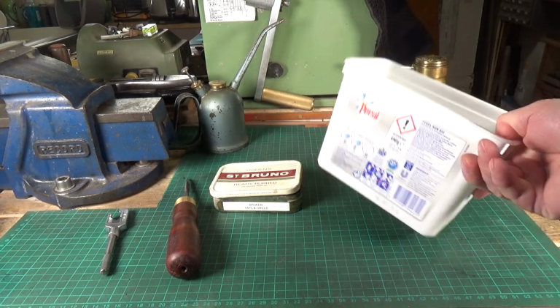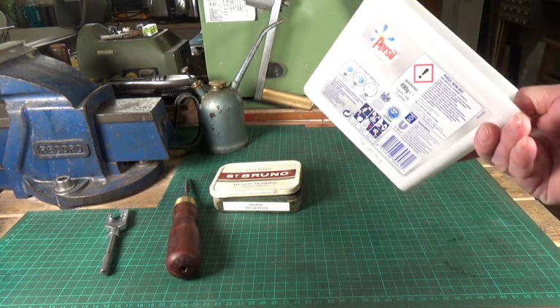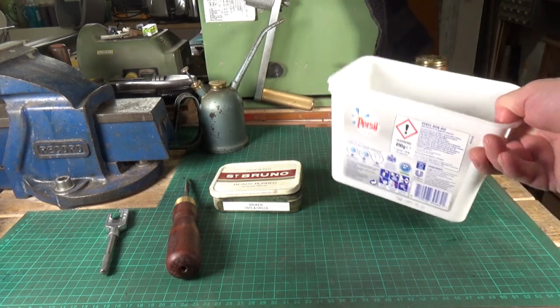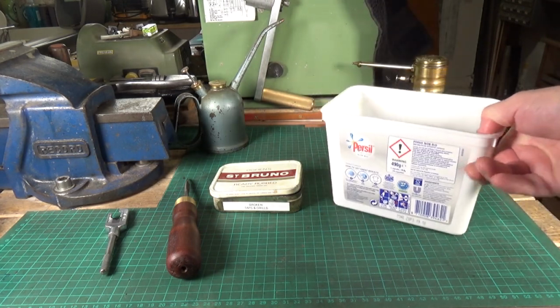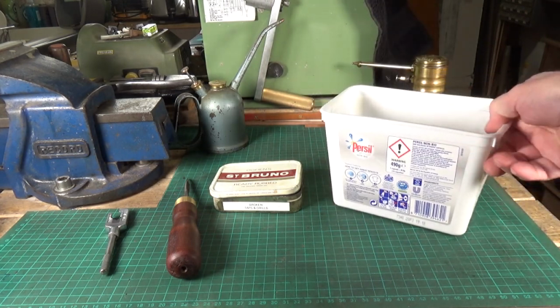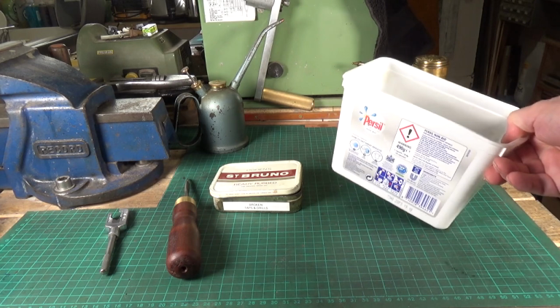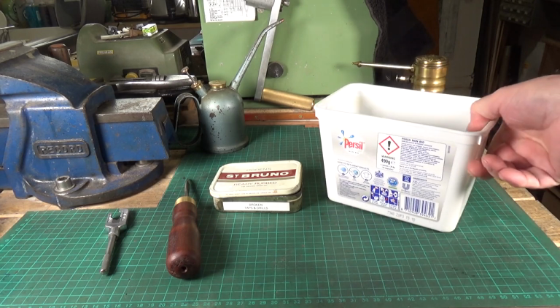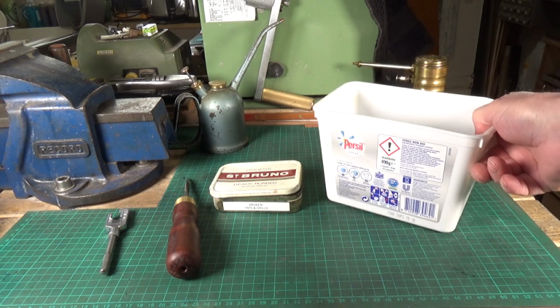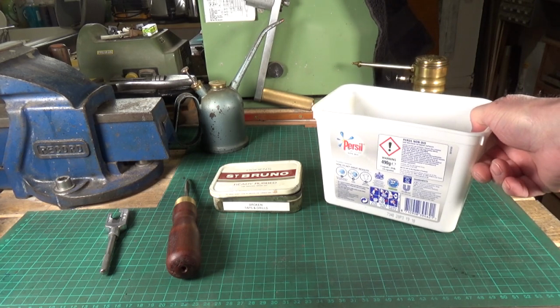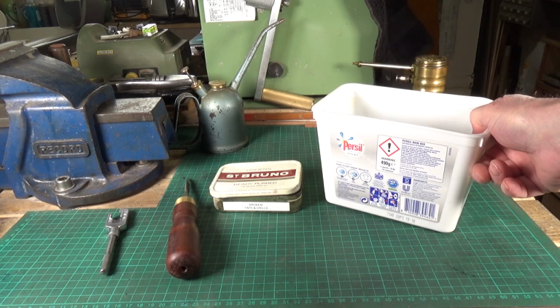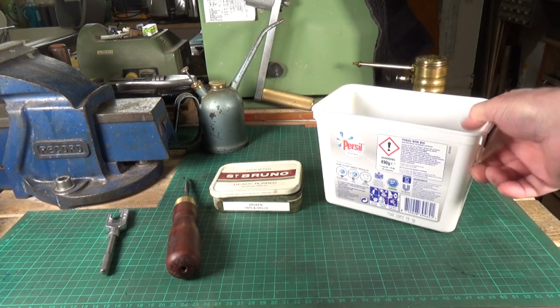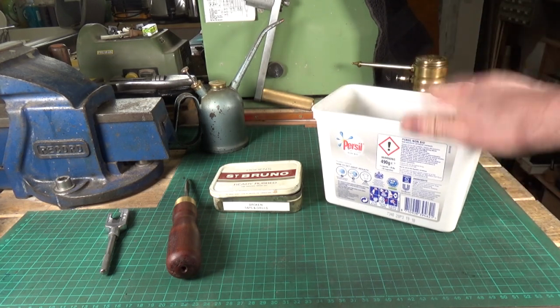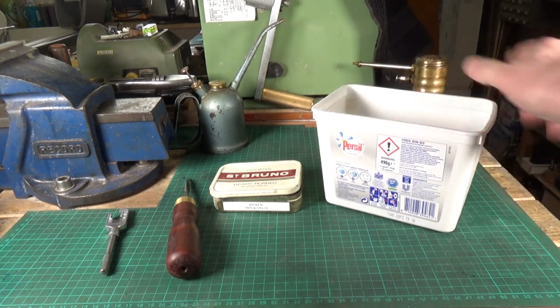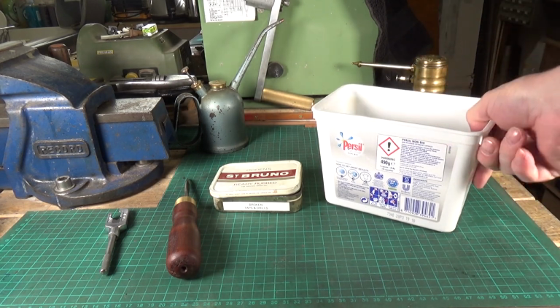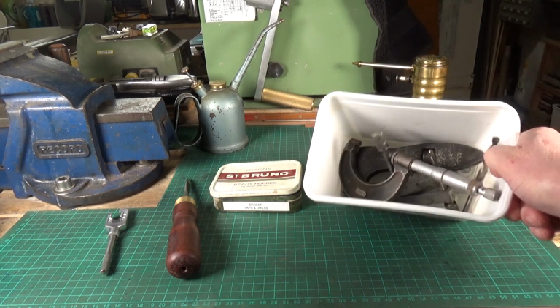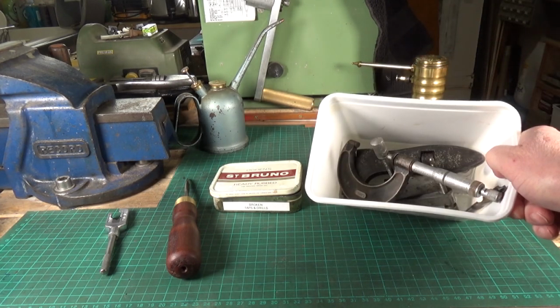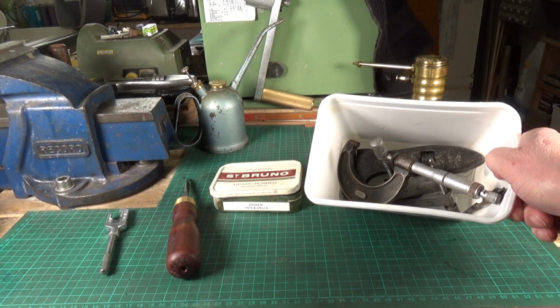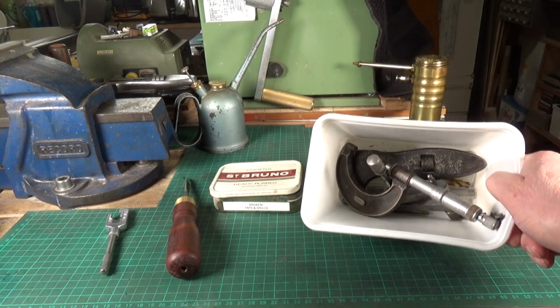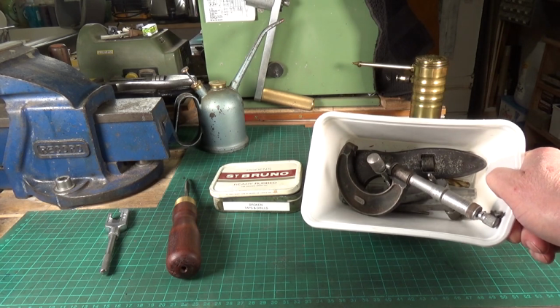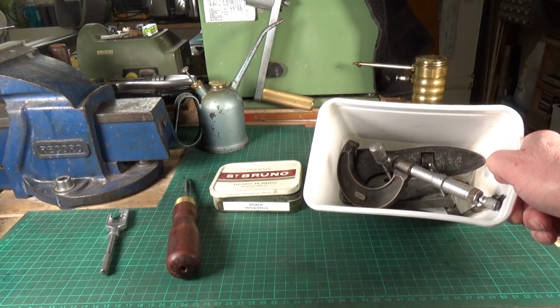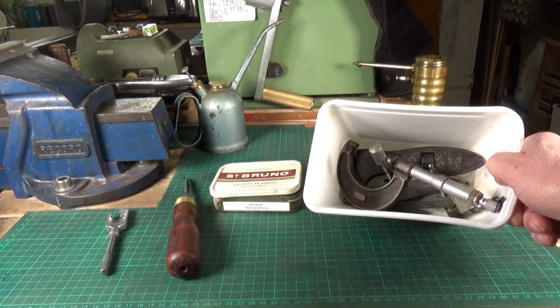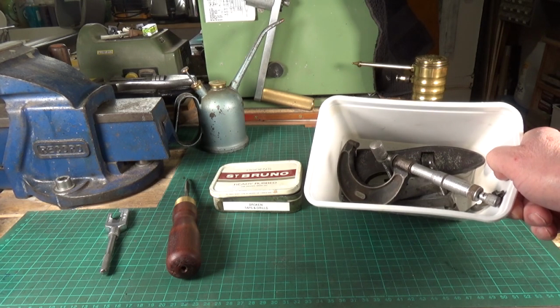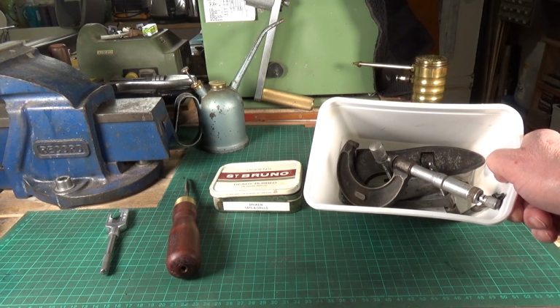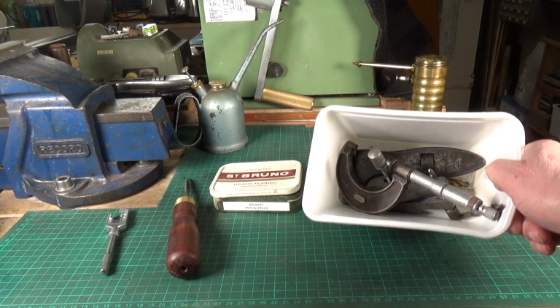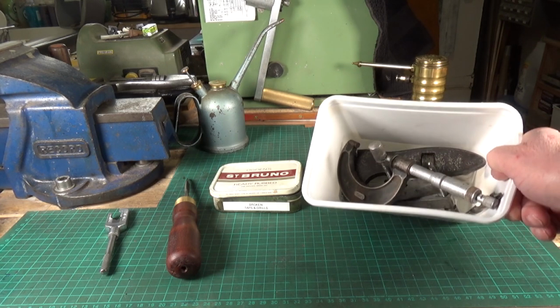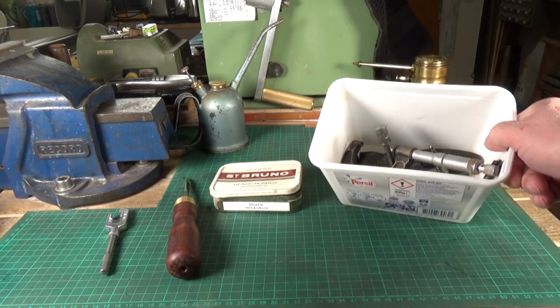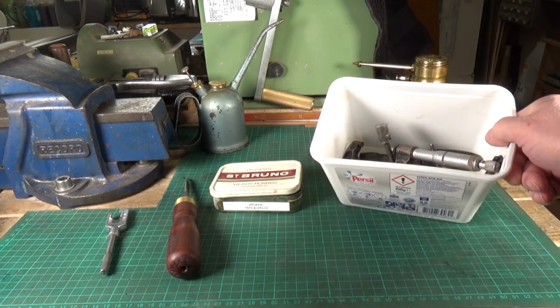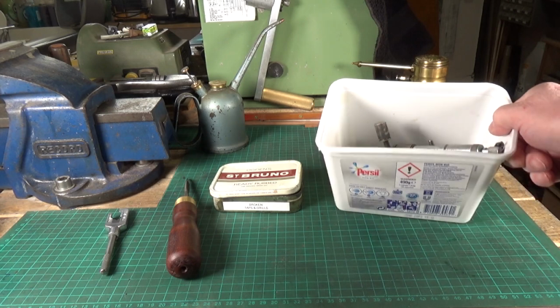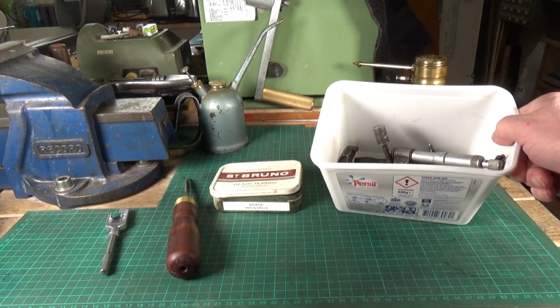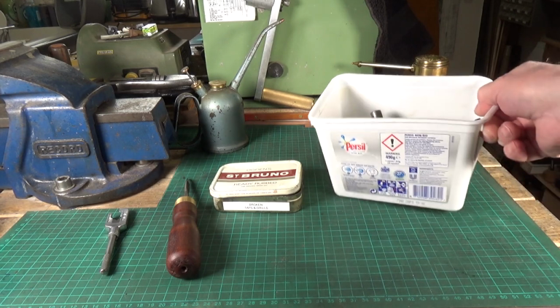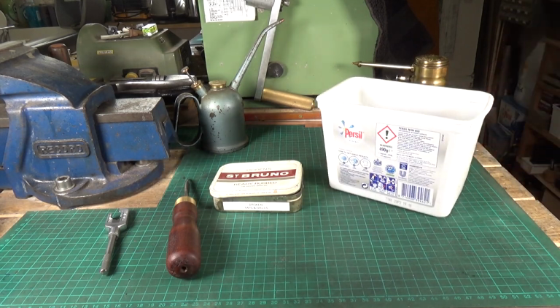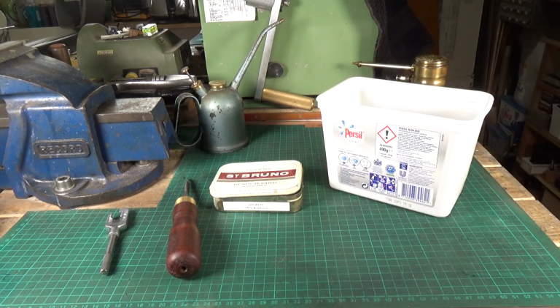I've also got an old washing tablet plastic container. I save these because they're really useful for putting stuff in, particularly when you're stripping down steam engines — I use these all the time. This one has got various tools and bits in here that are either broken or need restoring or repairing.